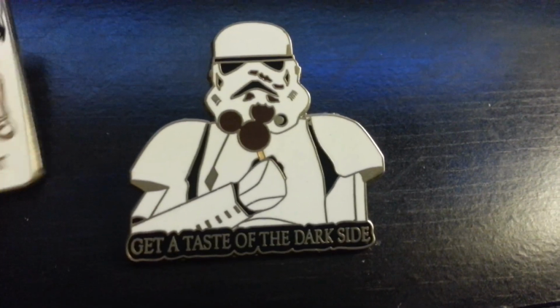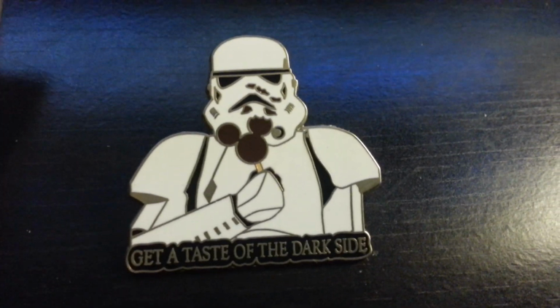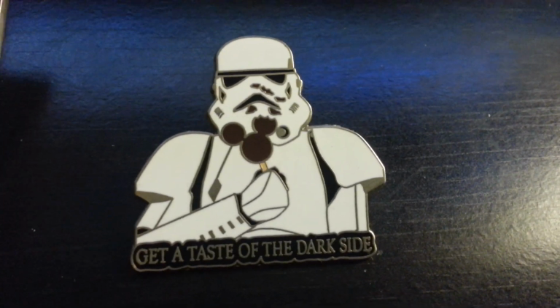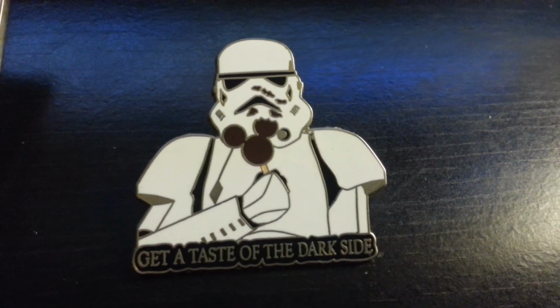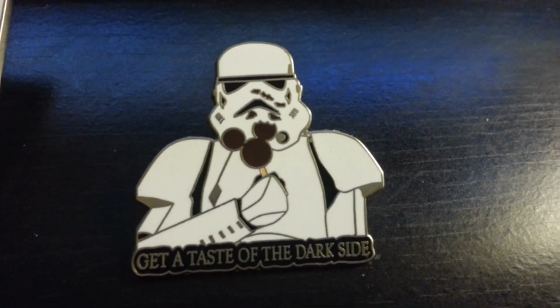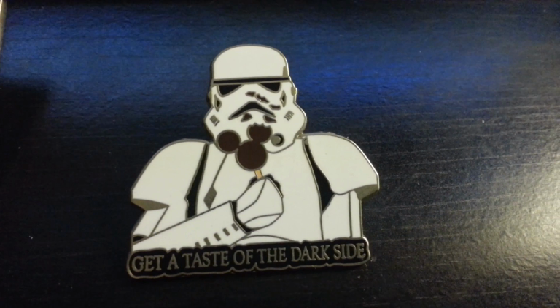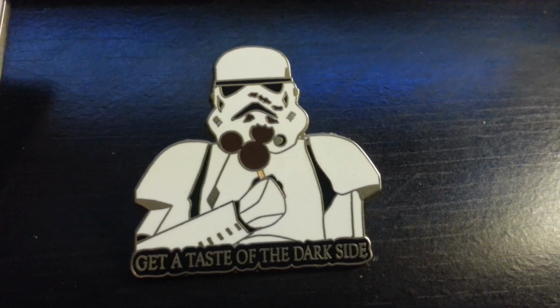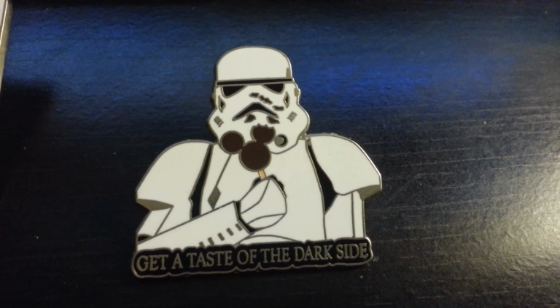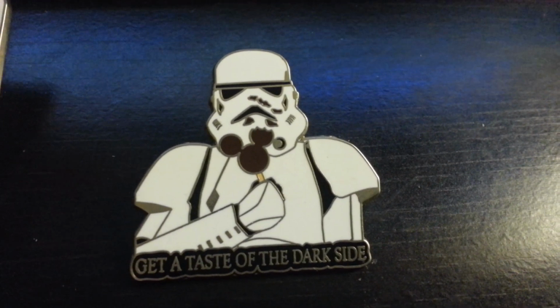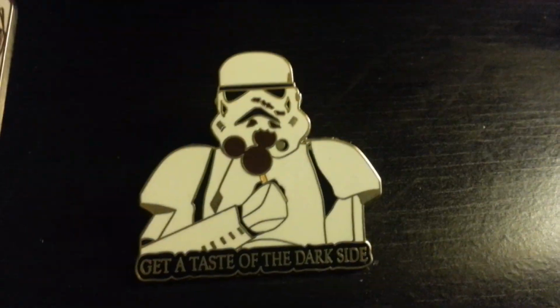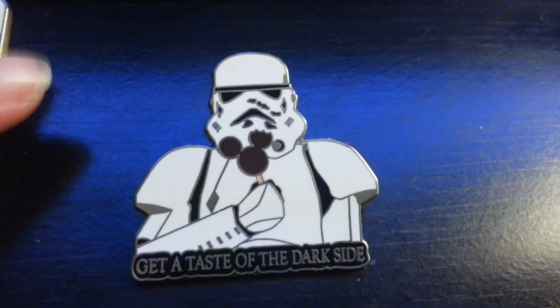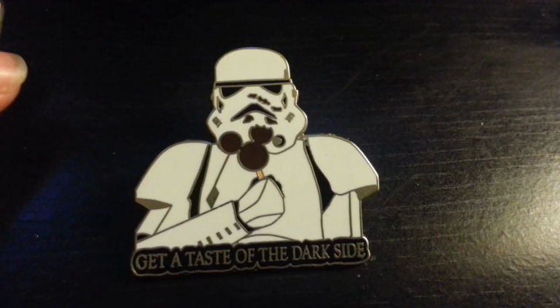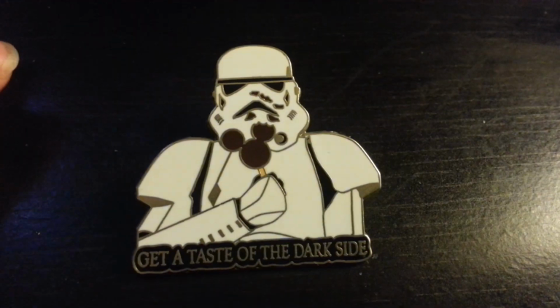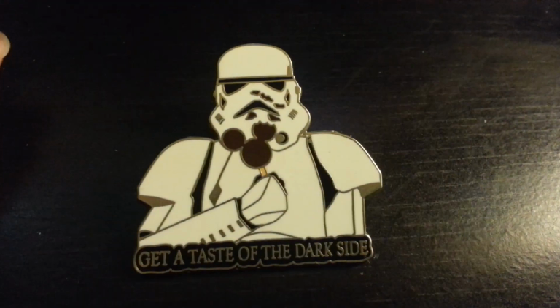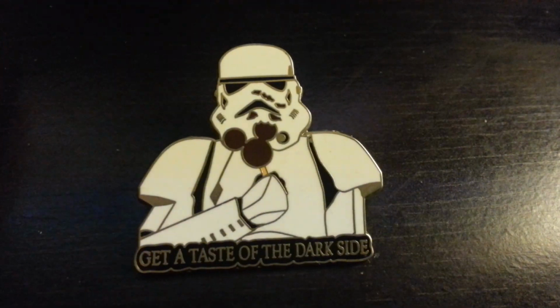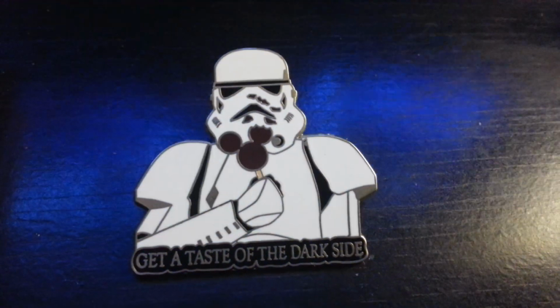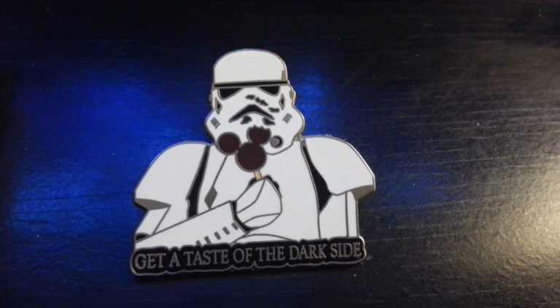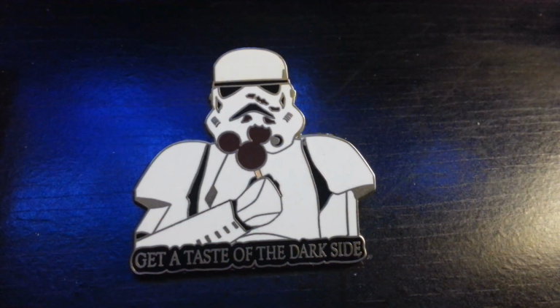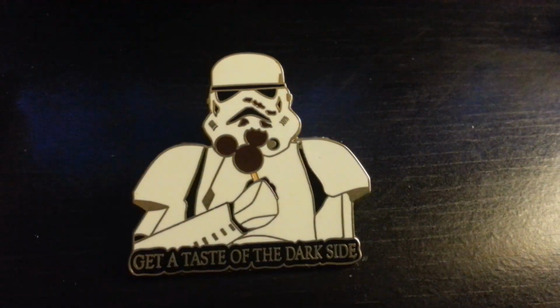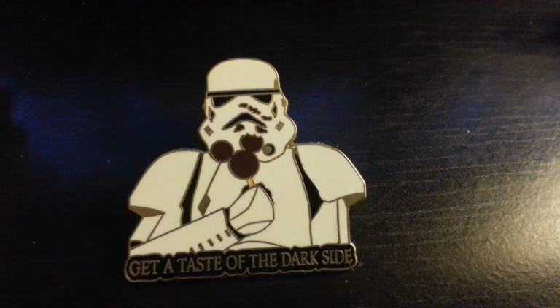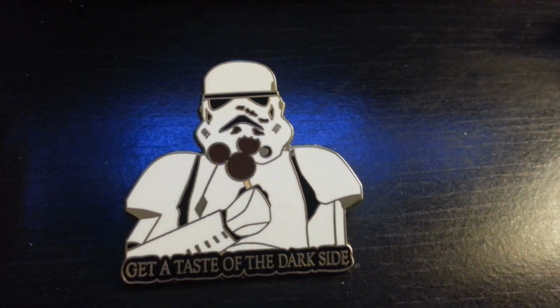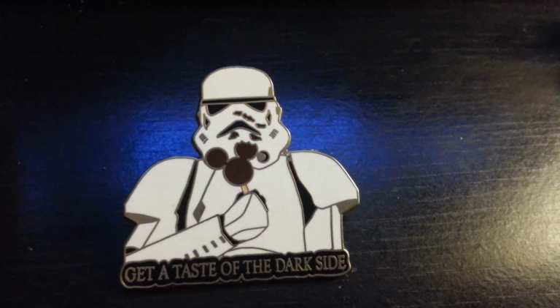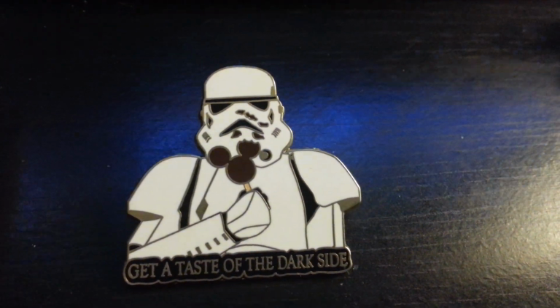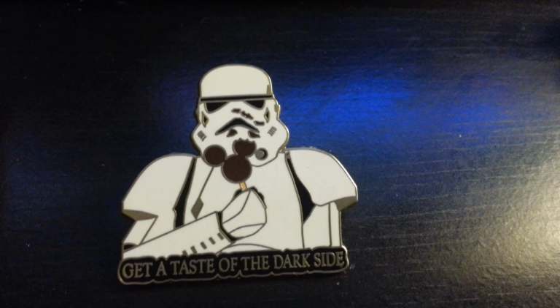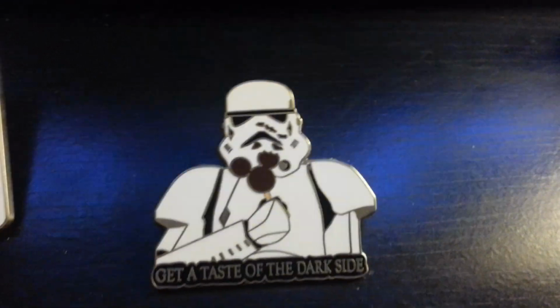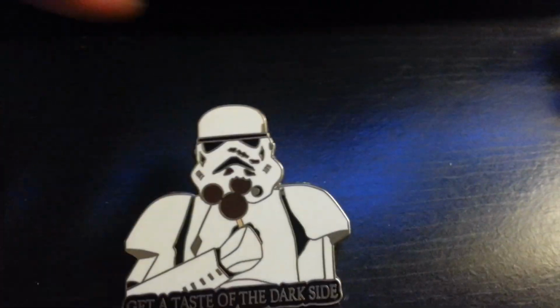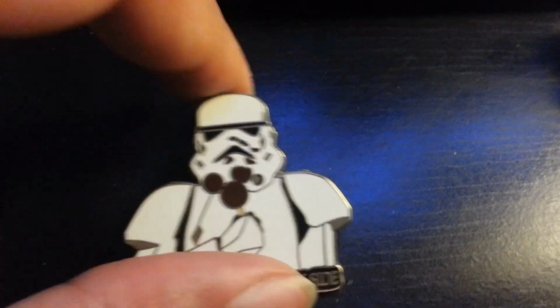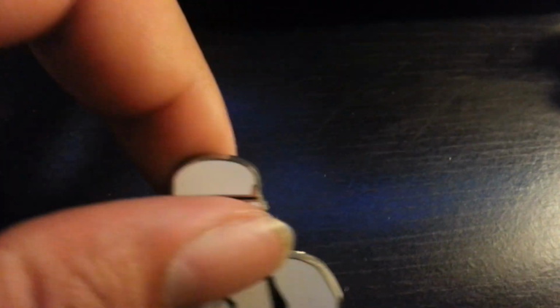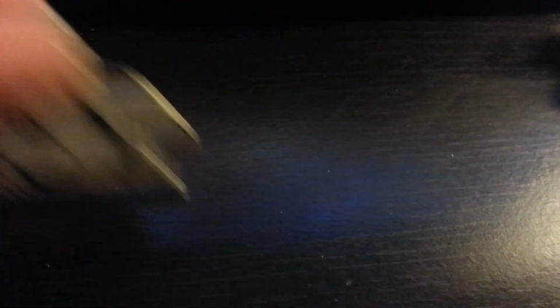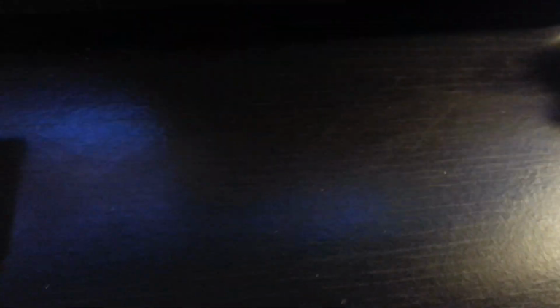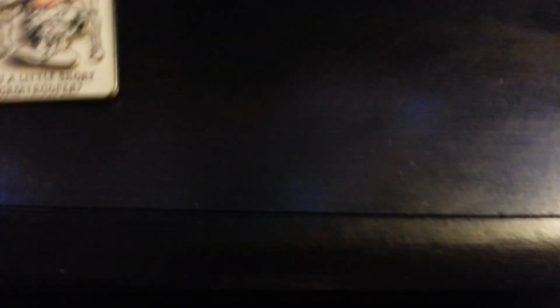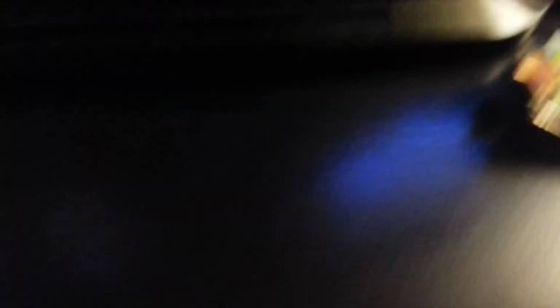I've been wanting this pin for a long time and never had a chance to get it — I really didn't want to pay full price off the rack. So it was cool that I traded for it.